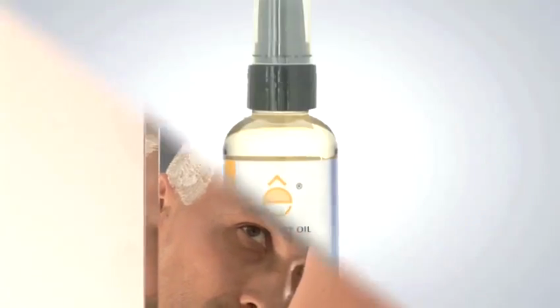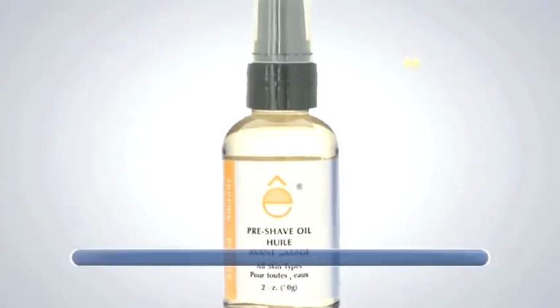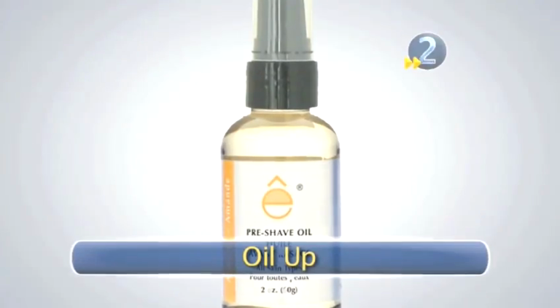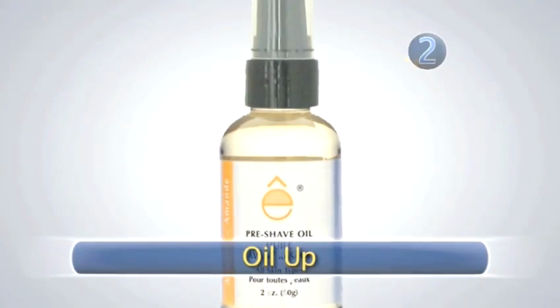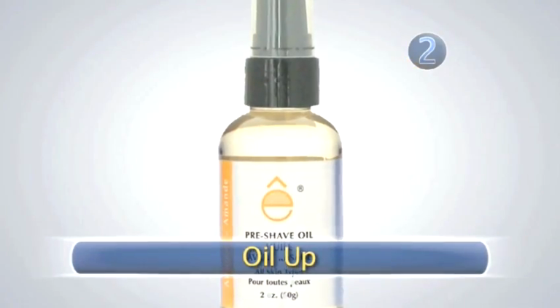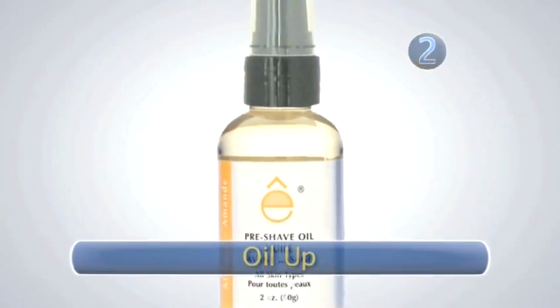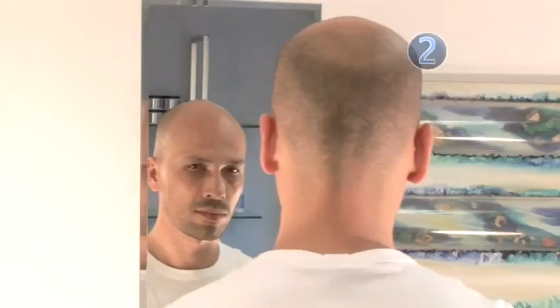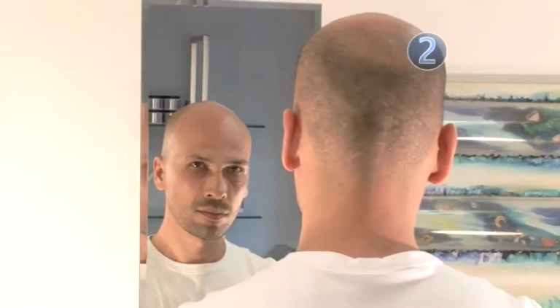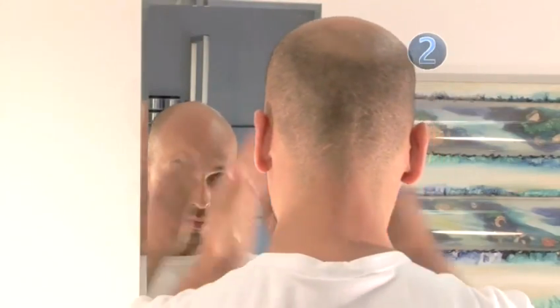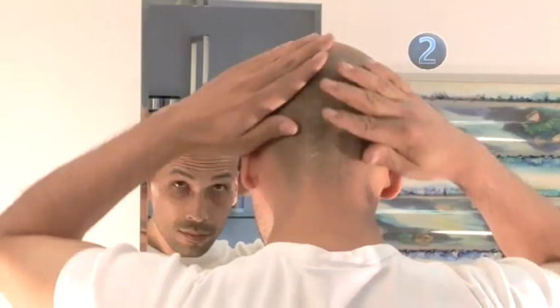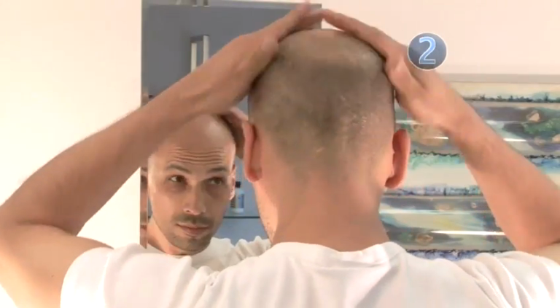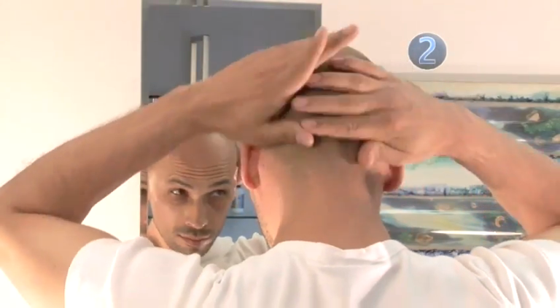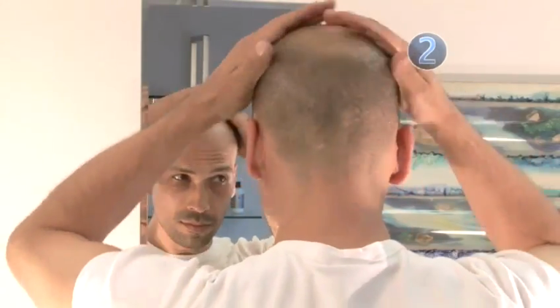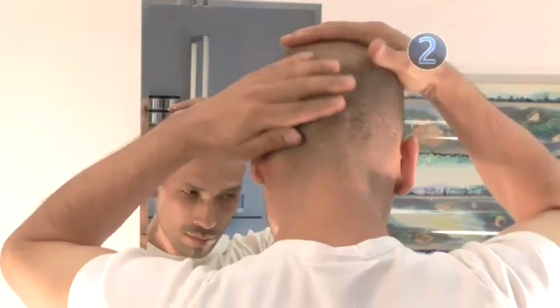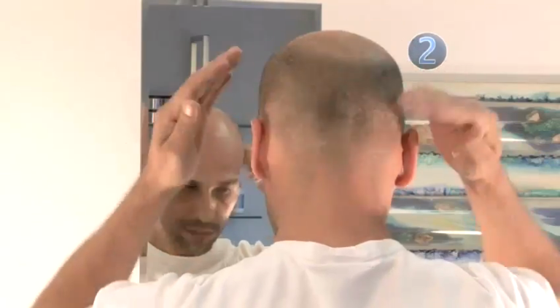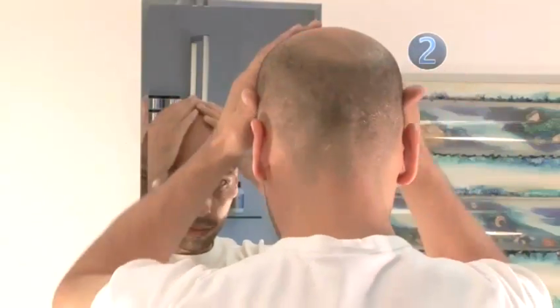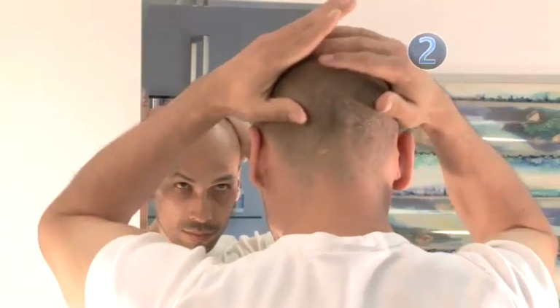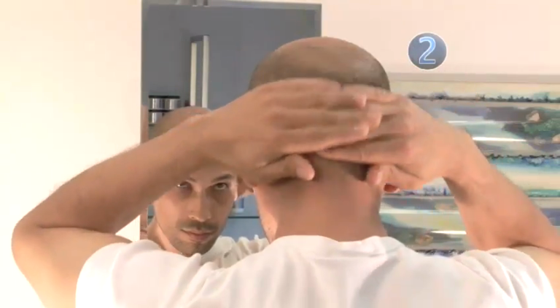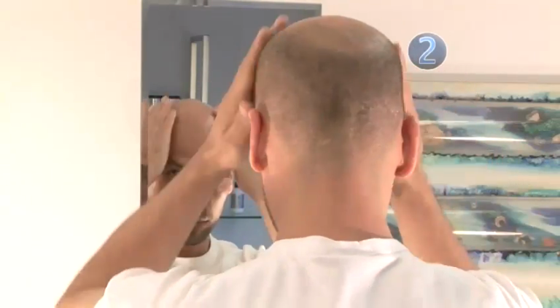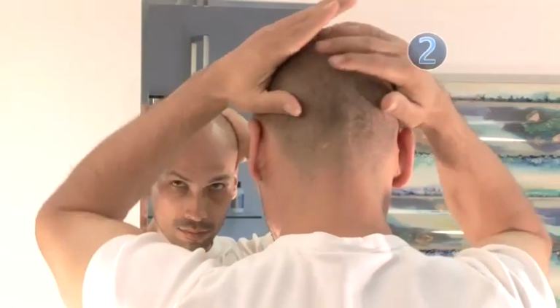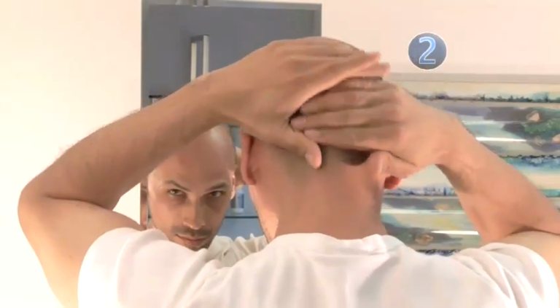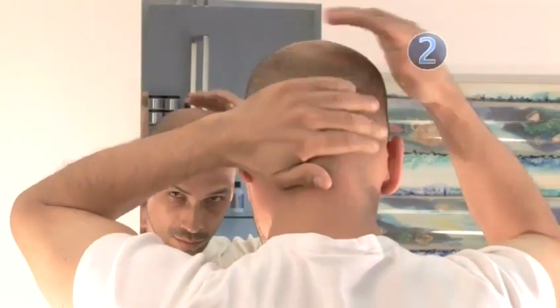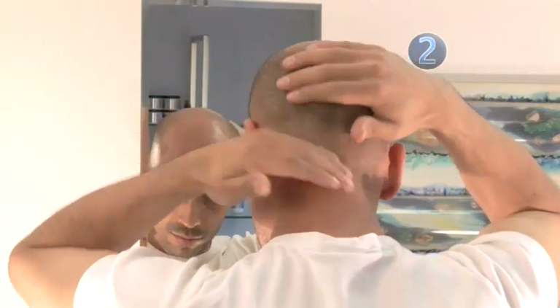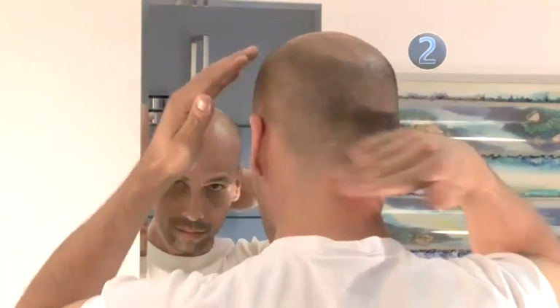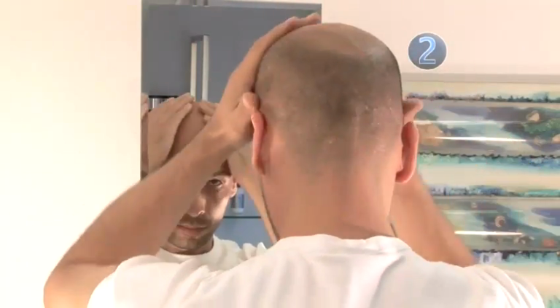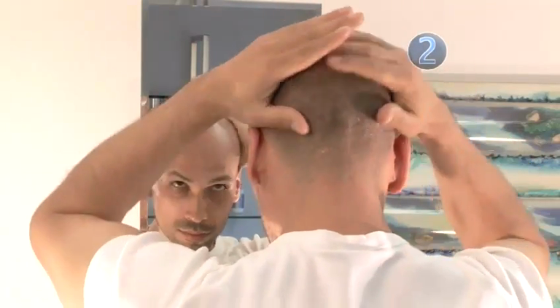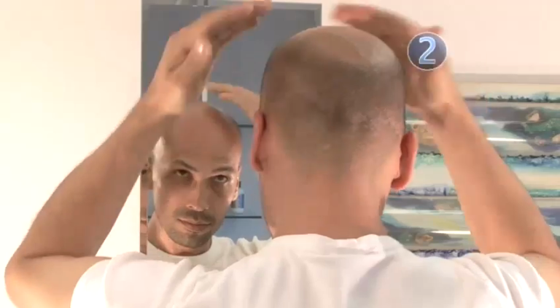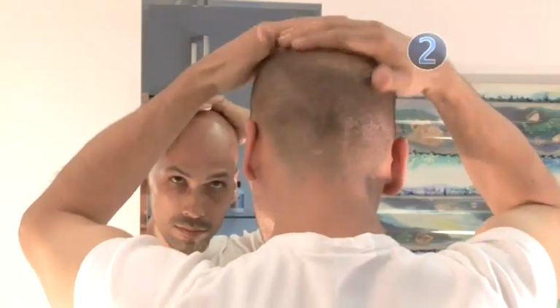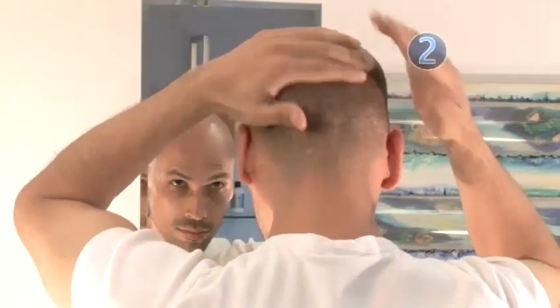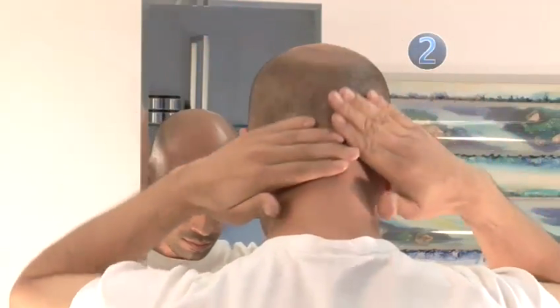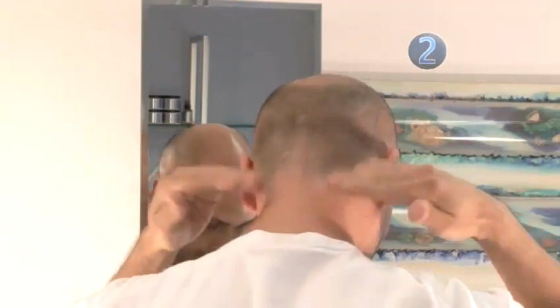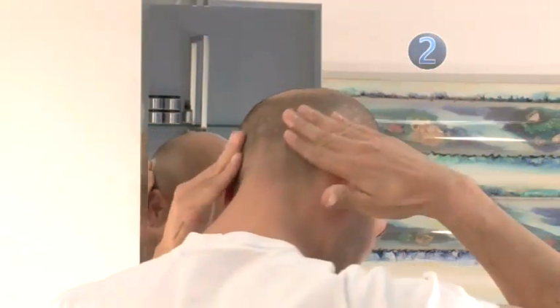Step 2: Oil Up. Lightly massage pre-shave oil onto your head. This step is necessary. It probably isn't how you normally shave, but this is how a shaving master does it. Now you're ready for the next step.